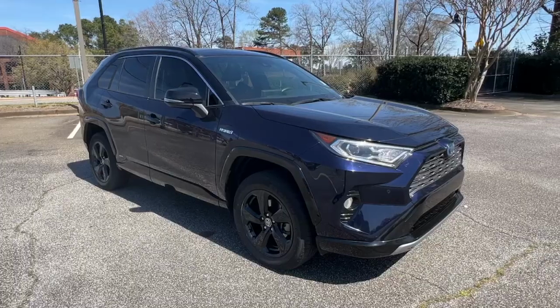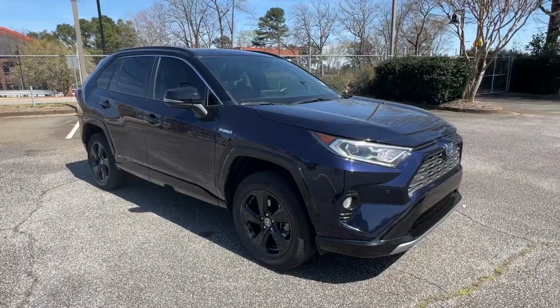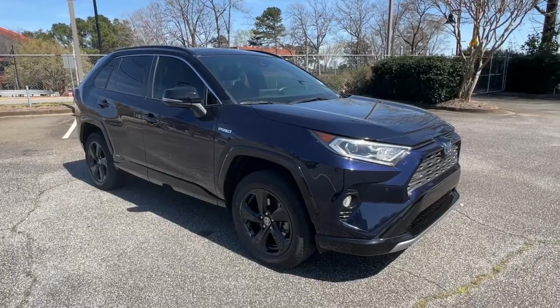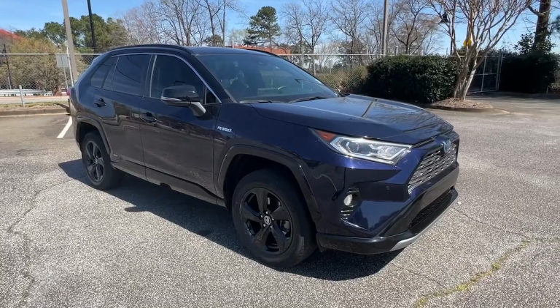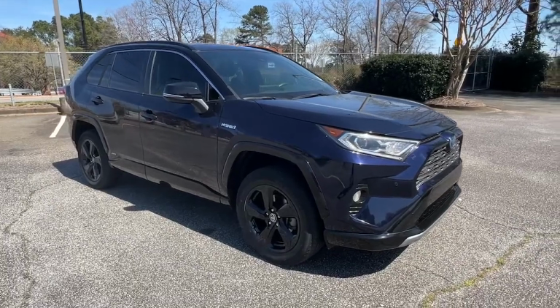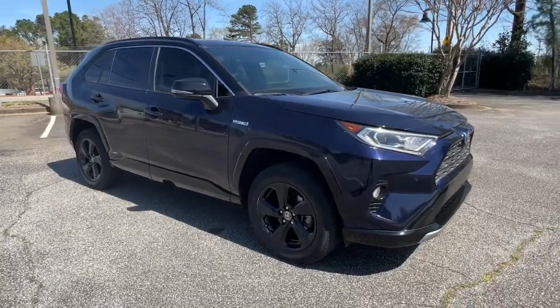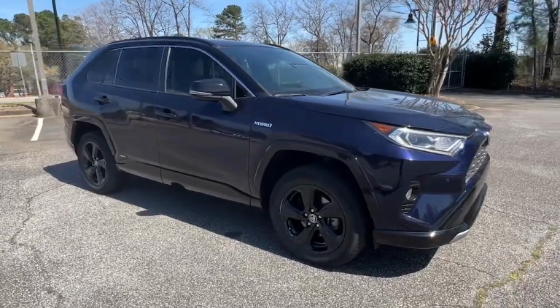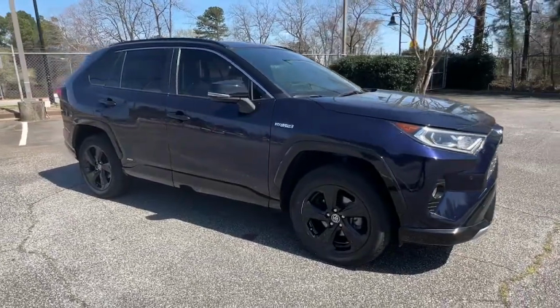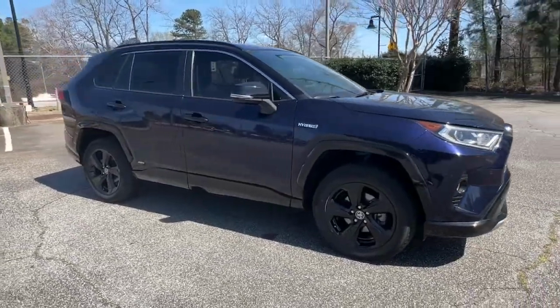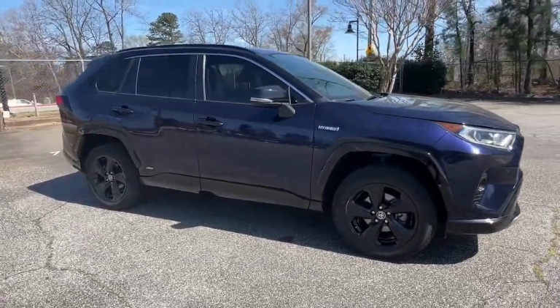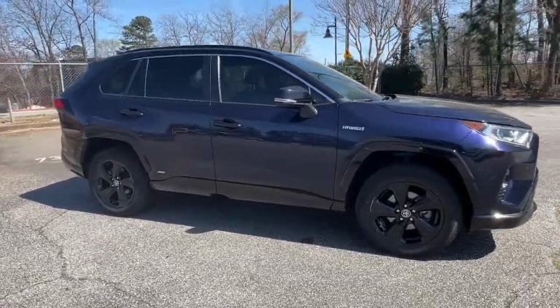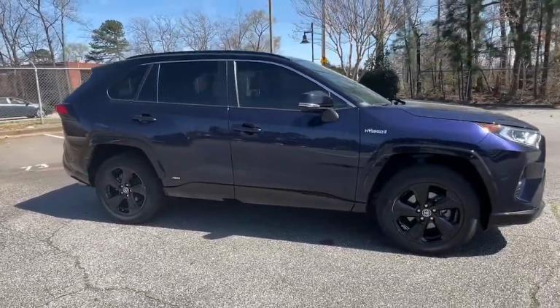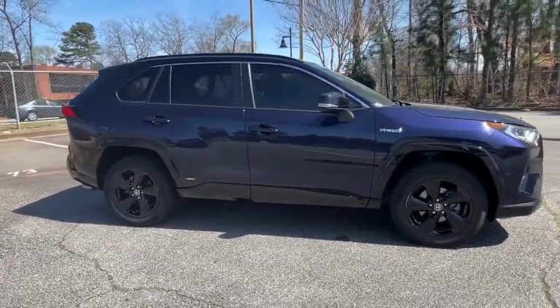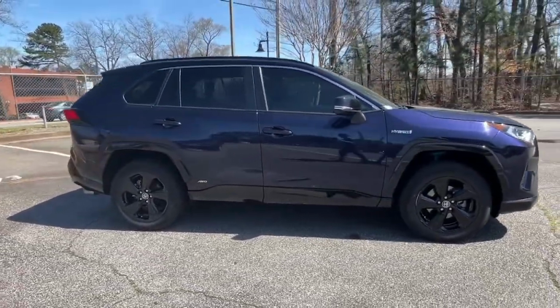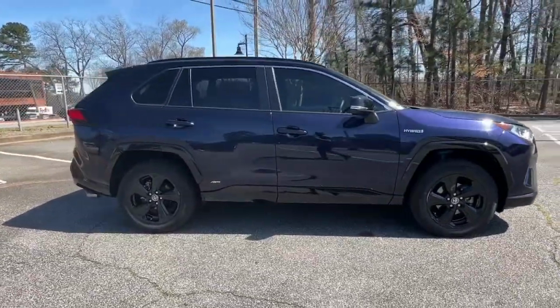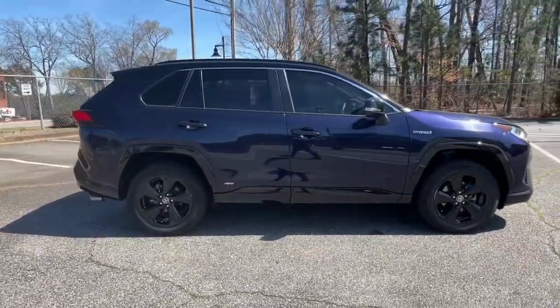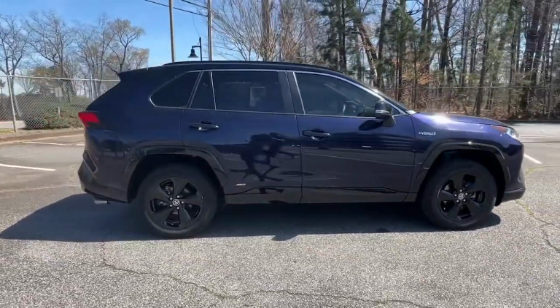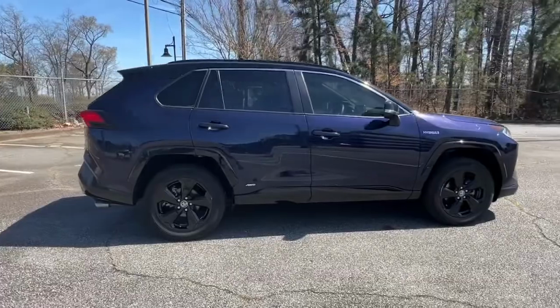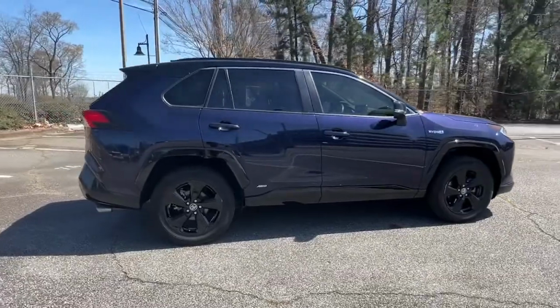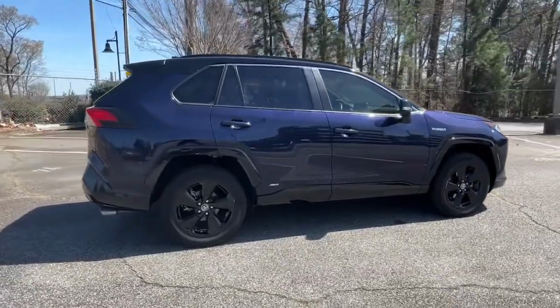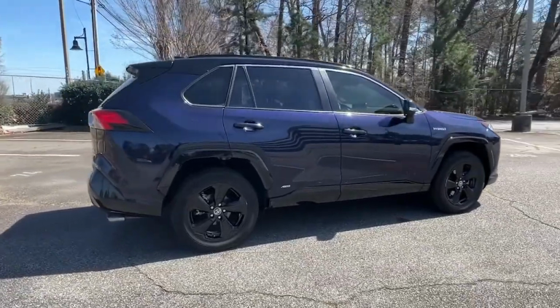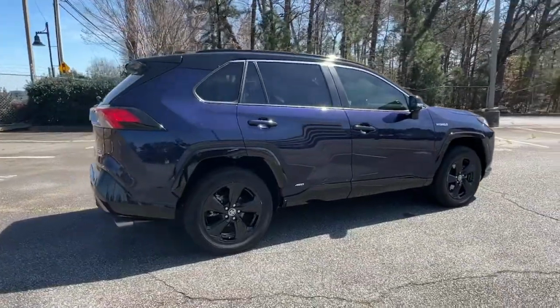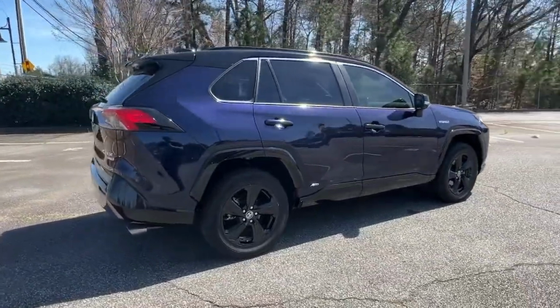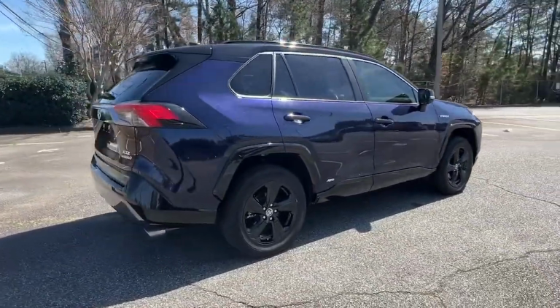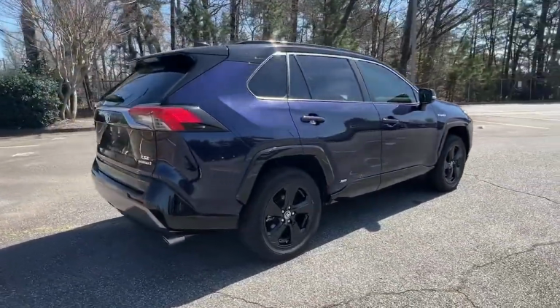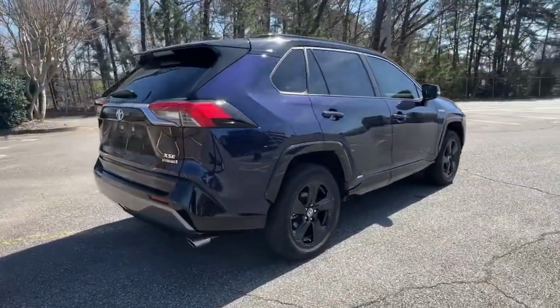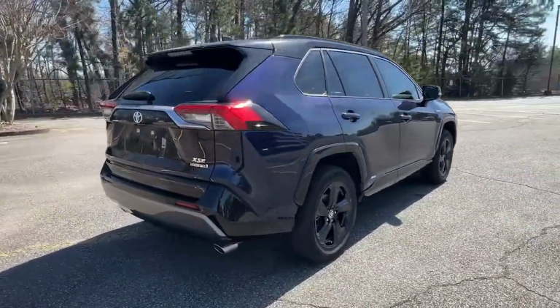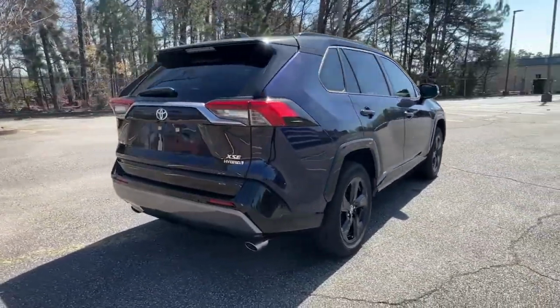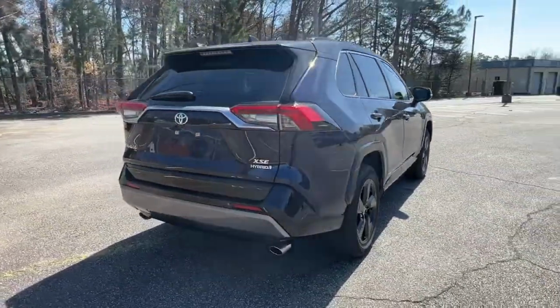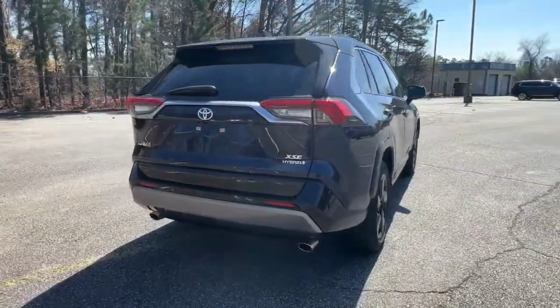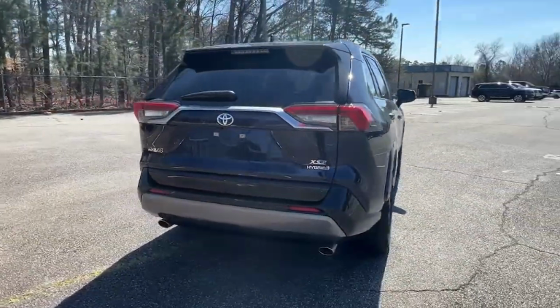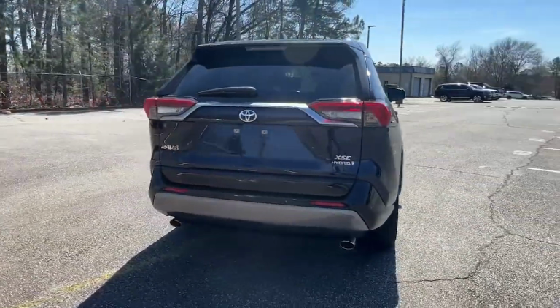Enjoy the view of this 2020 Toyota RAV4. With less than 40,000 miles on the odometer, this vehicle stands out from the rest.